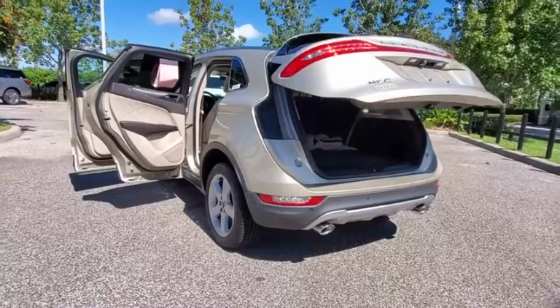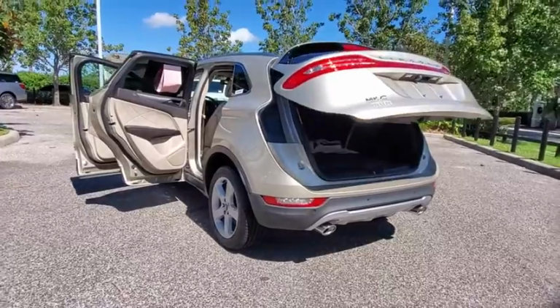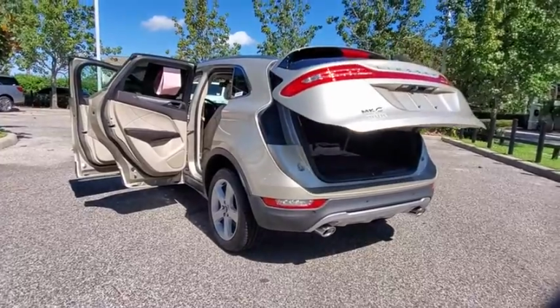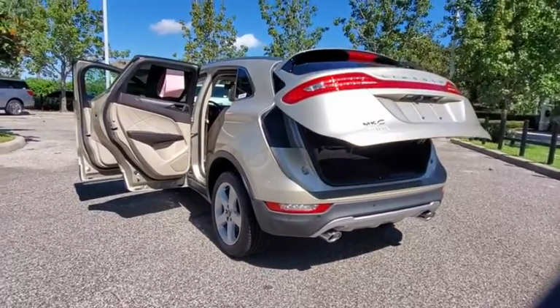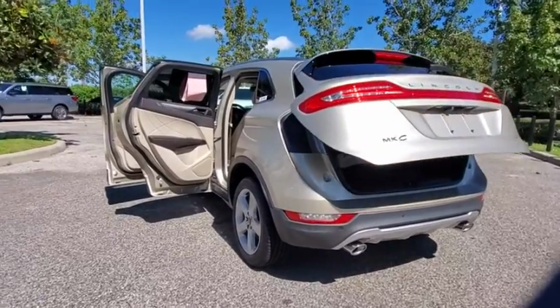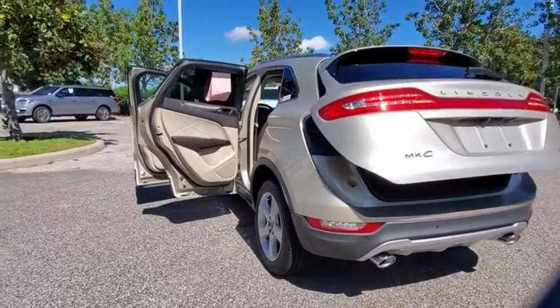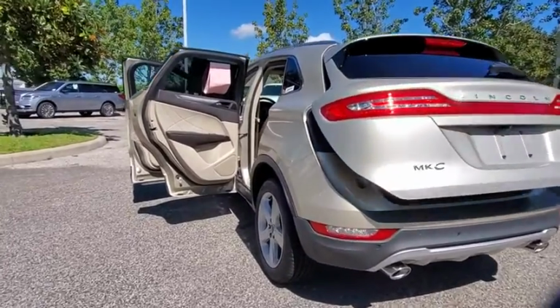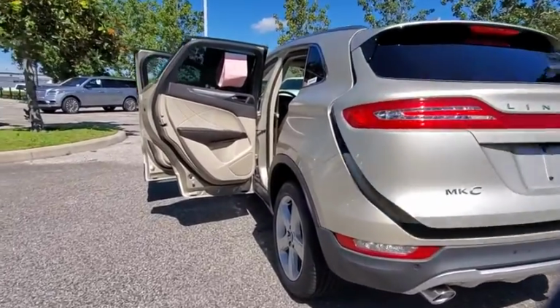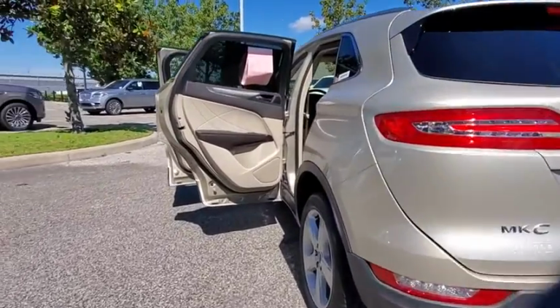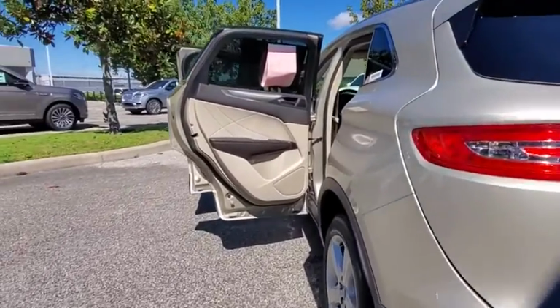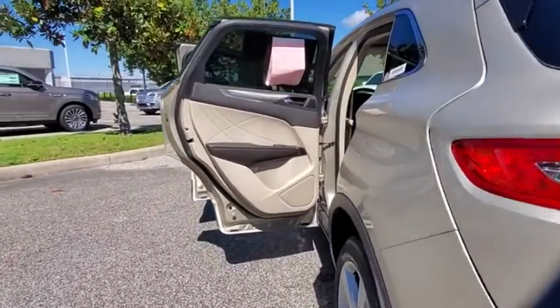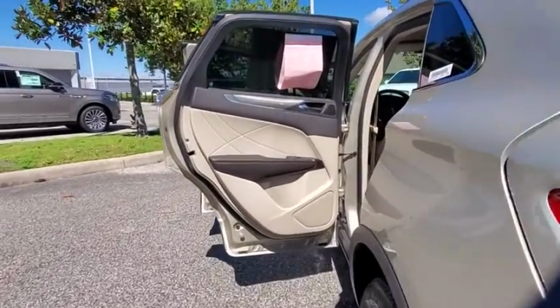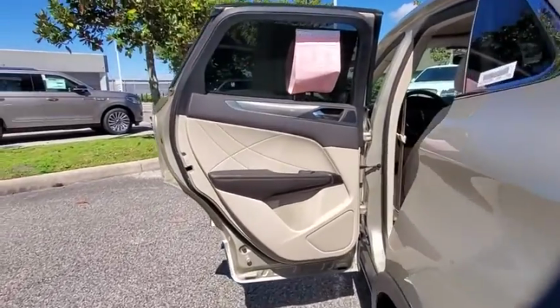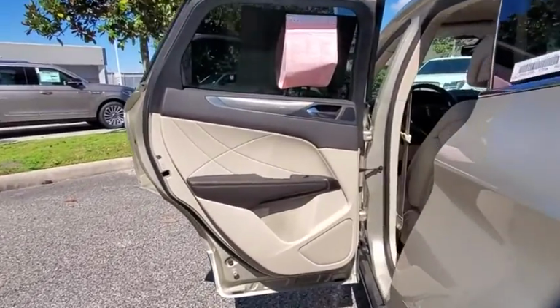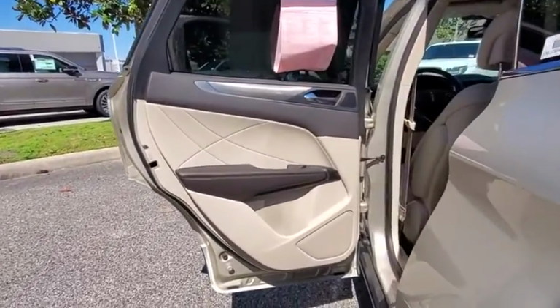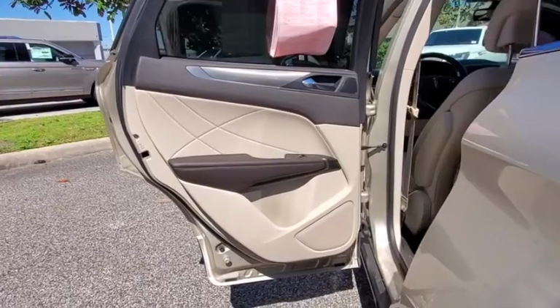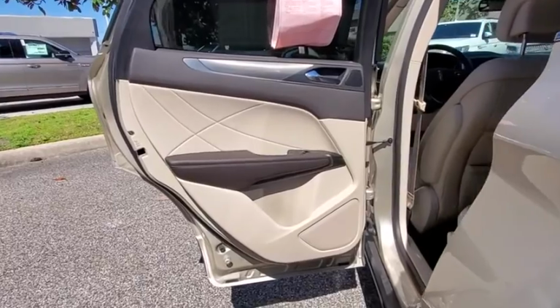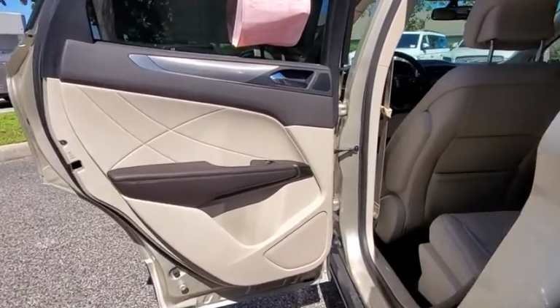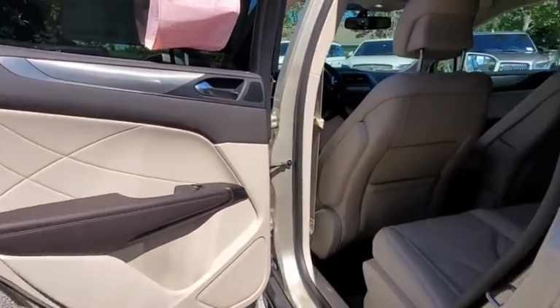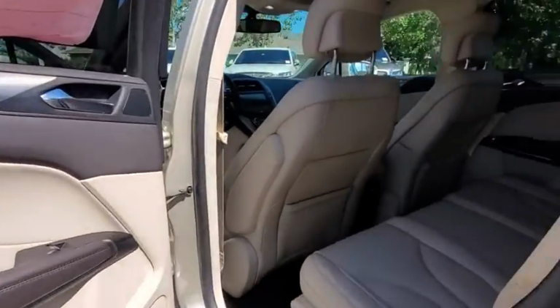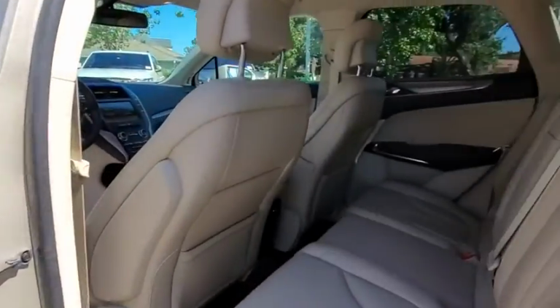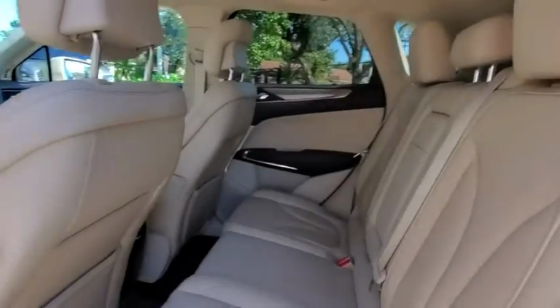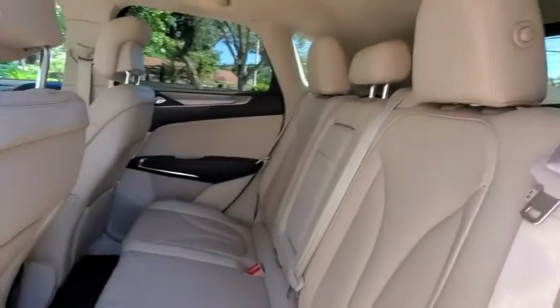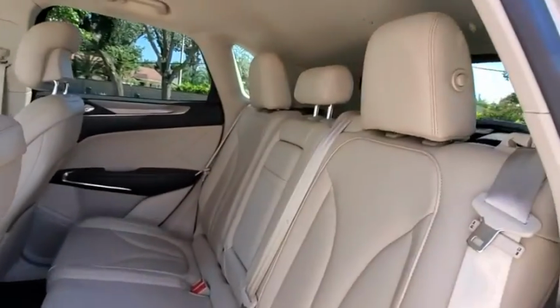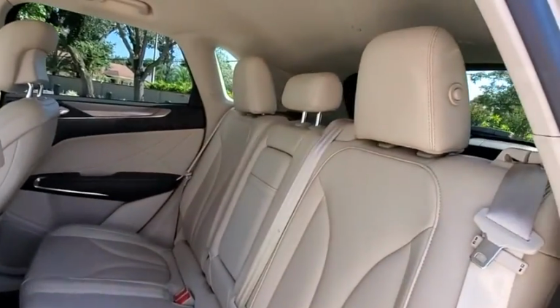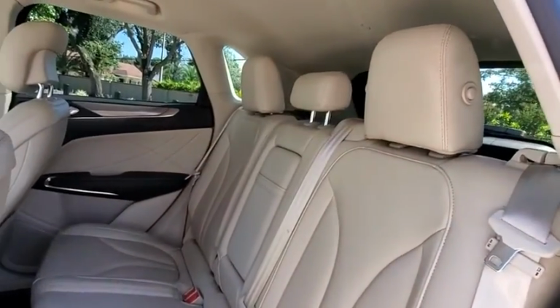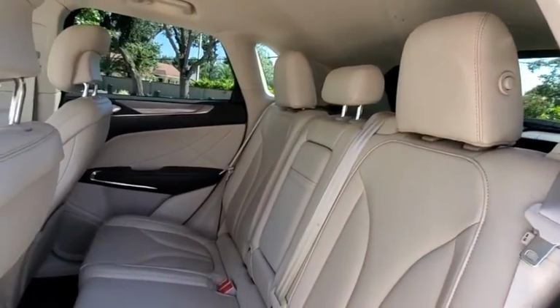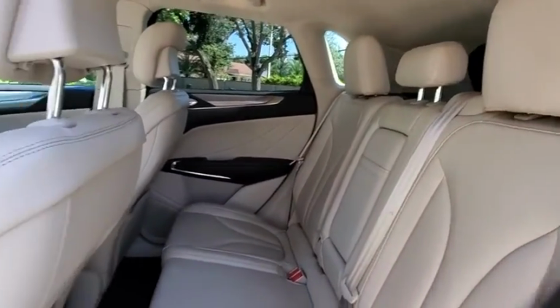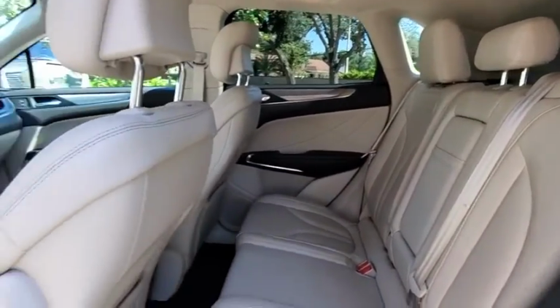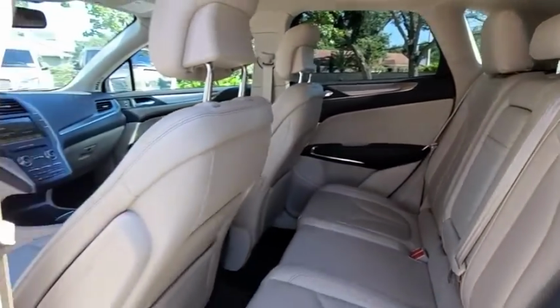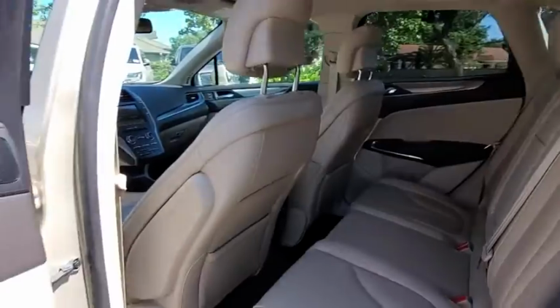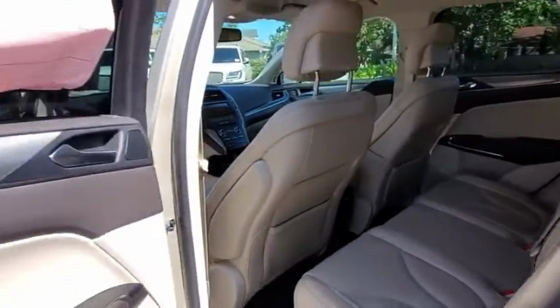Backup camera. Keyless entry. Remote engine start. Power liftgate. Traction control. Stability control. Steering wheel audio controls. Power passenger seat. Anti-lock braking system.